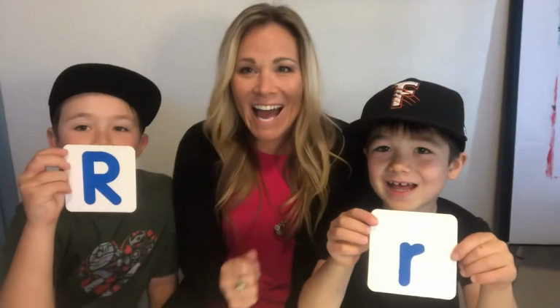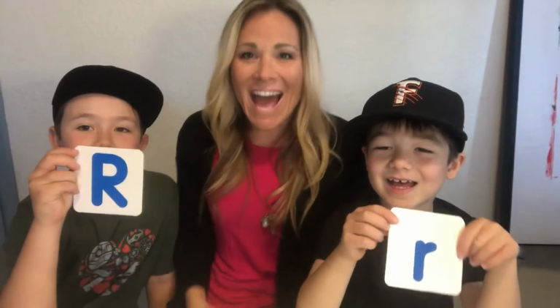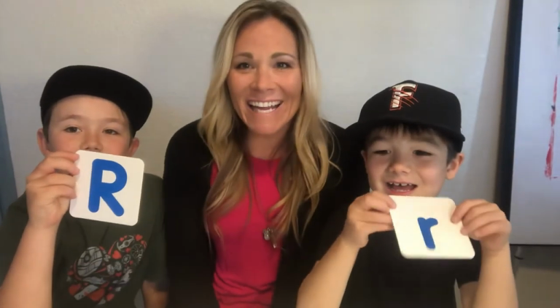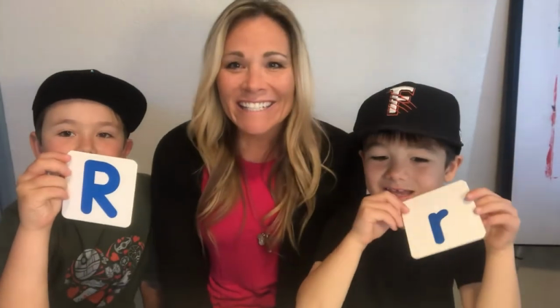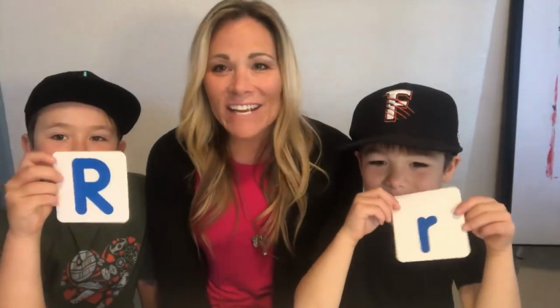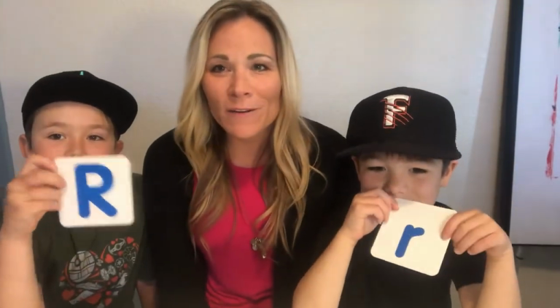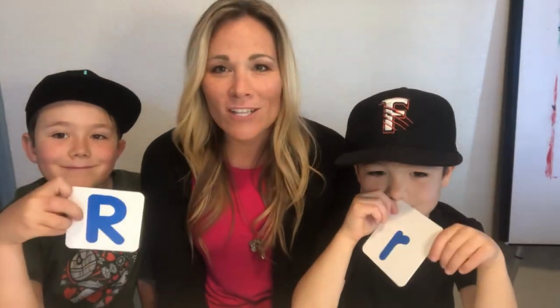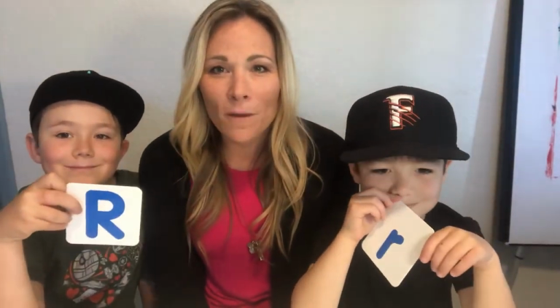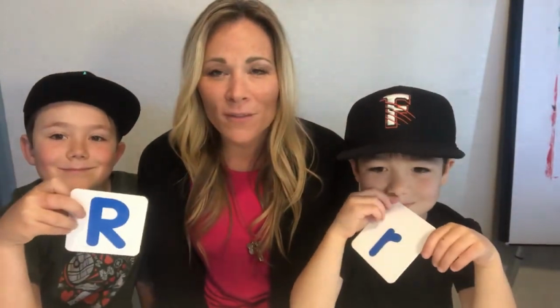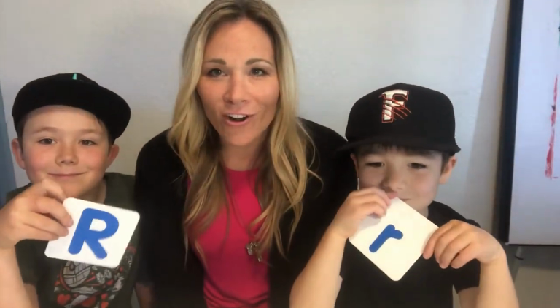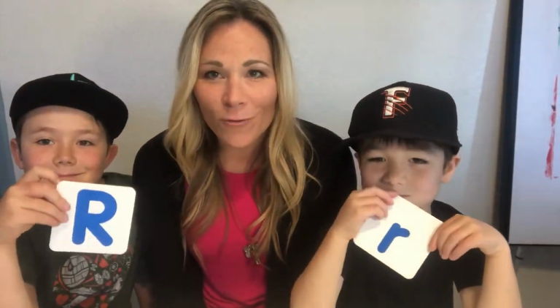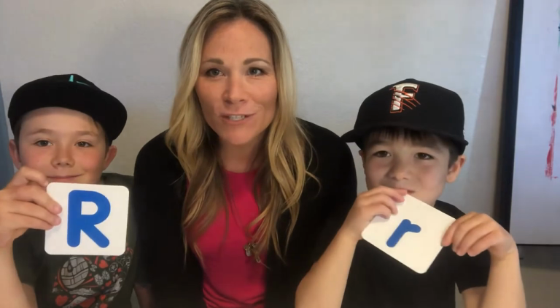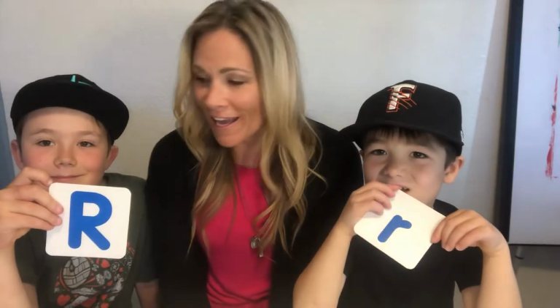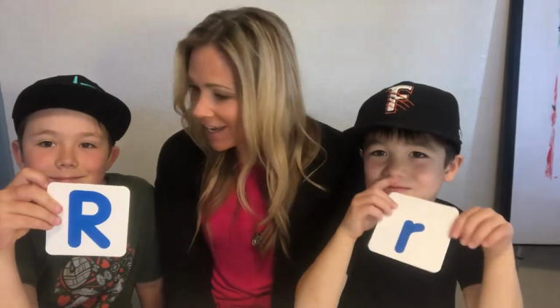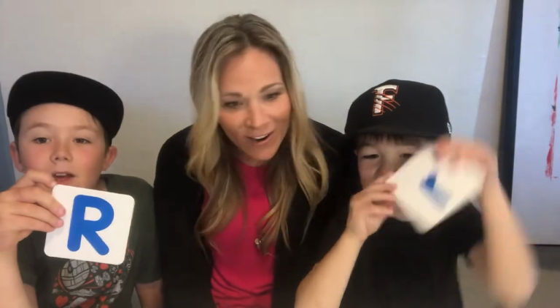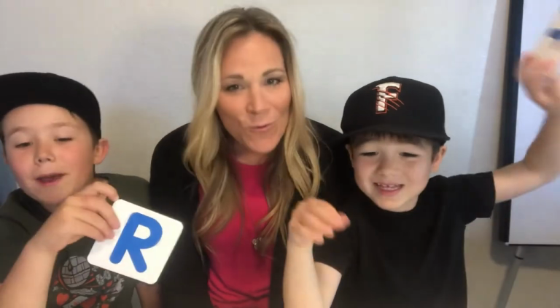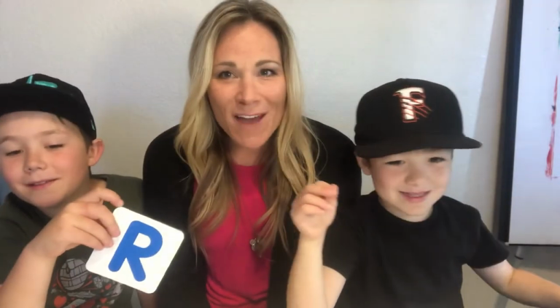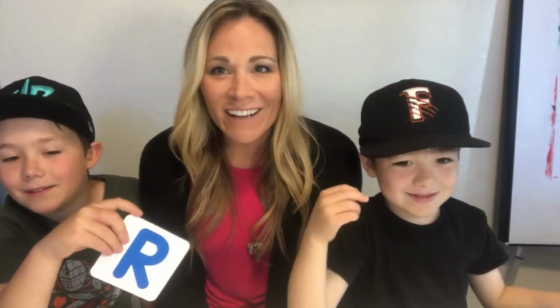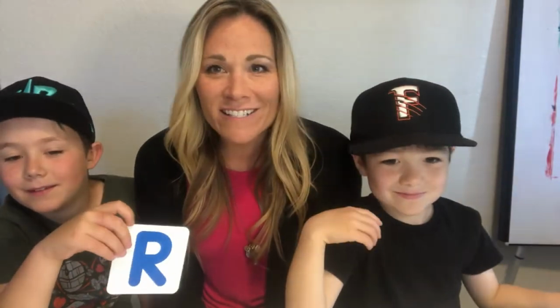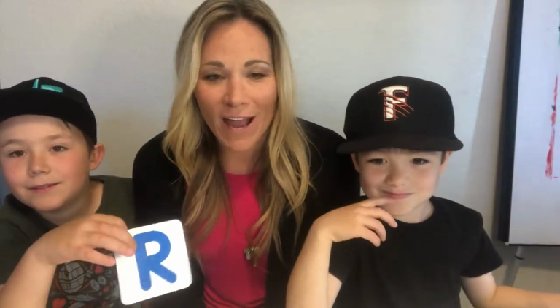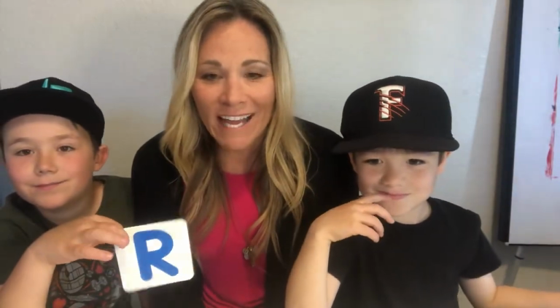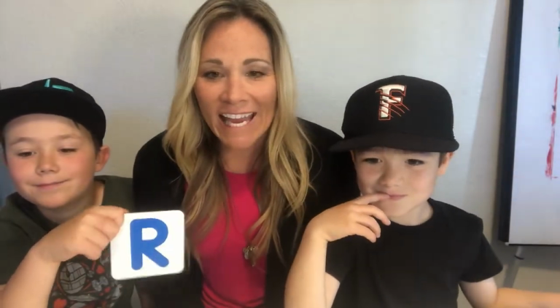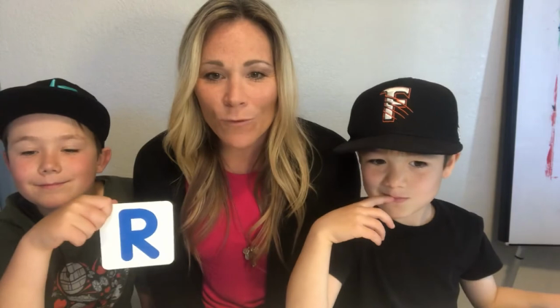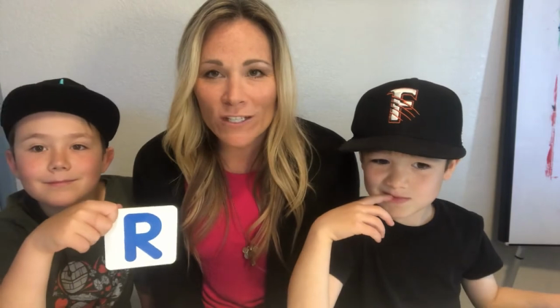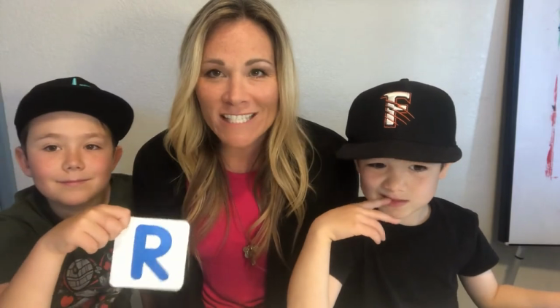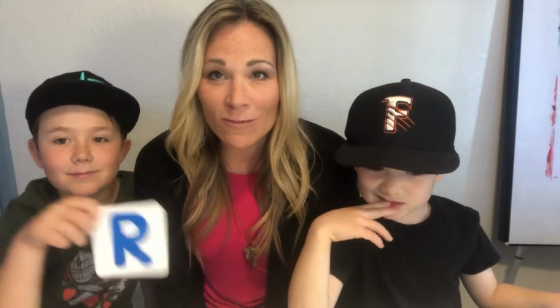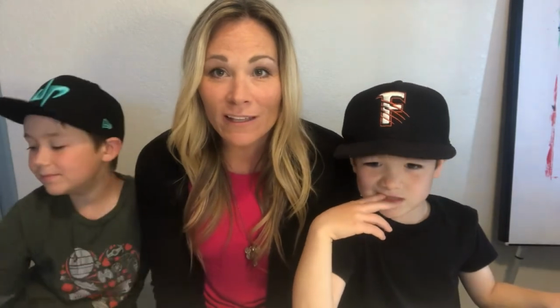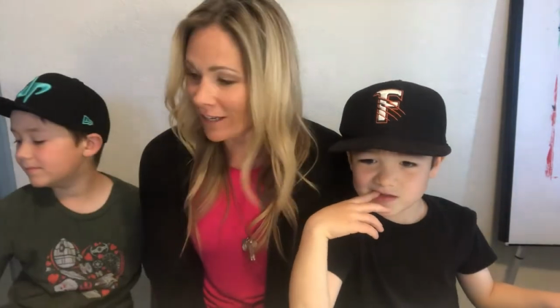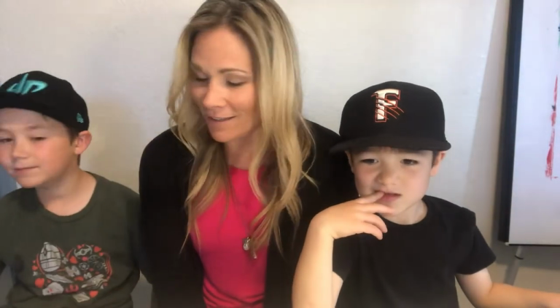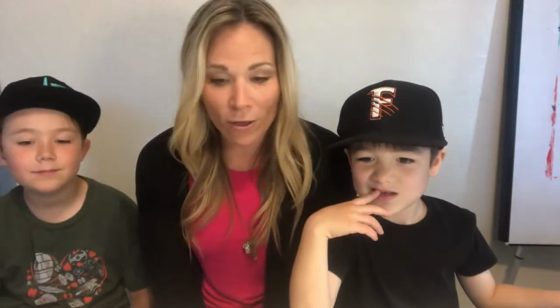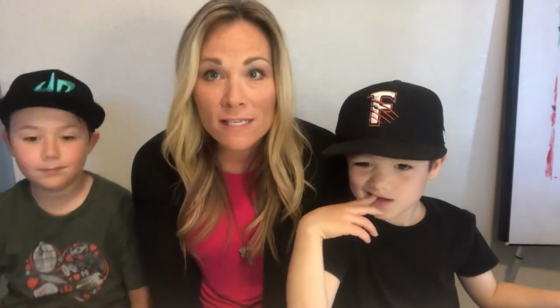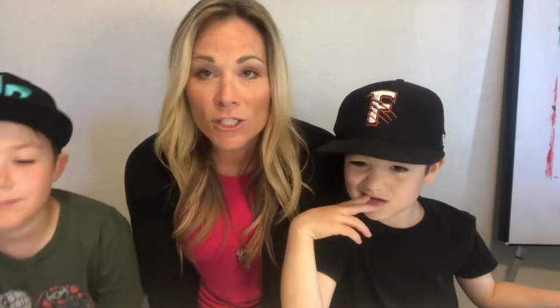Hi! Today we're going to be talking about the letter R. We're going to be drawing a rabbit — a cottontail rabbit — and we're going to draw a scene with little chicks in it as well, using some shapes that we have here at home.